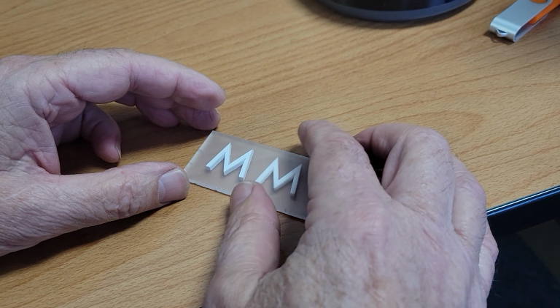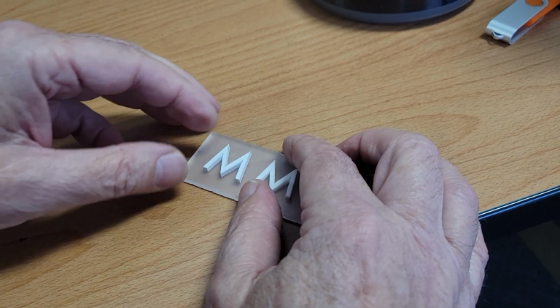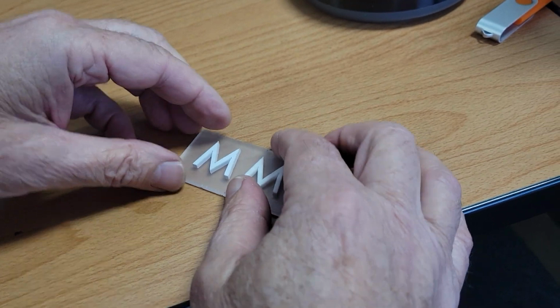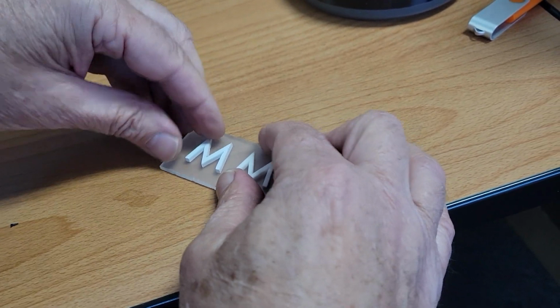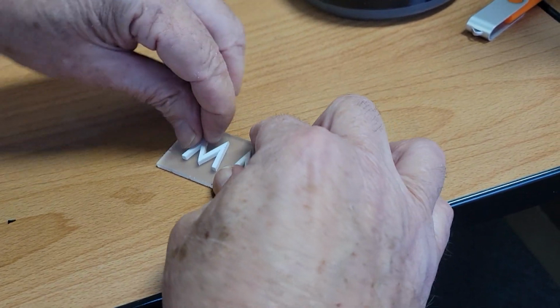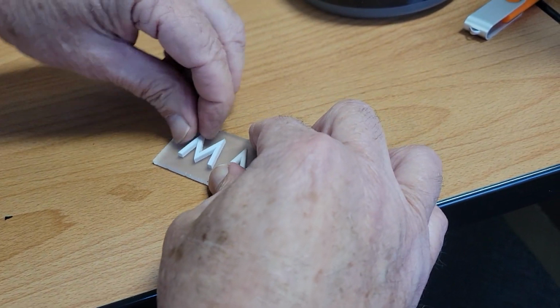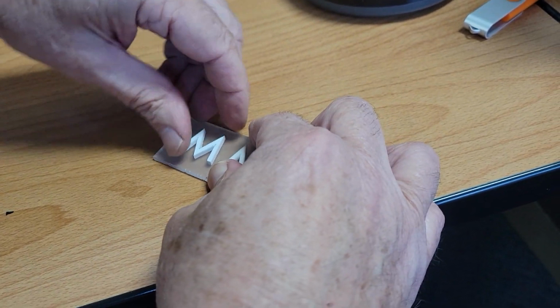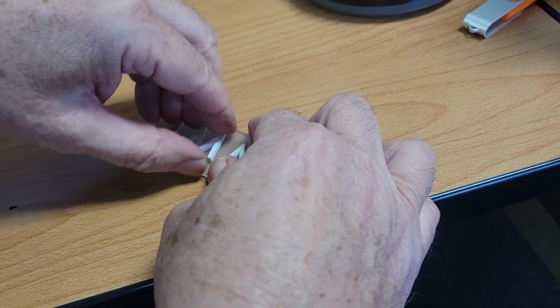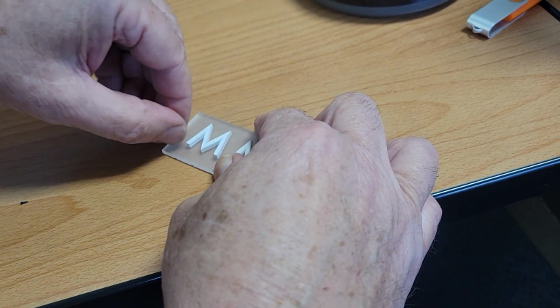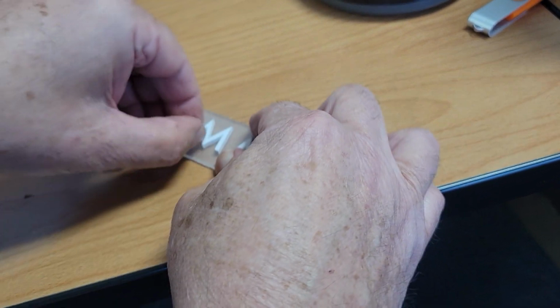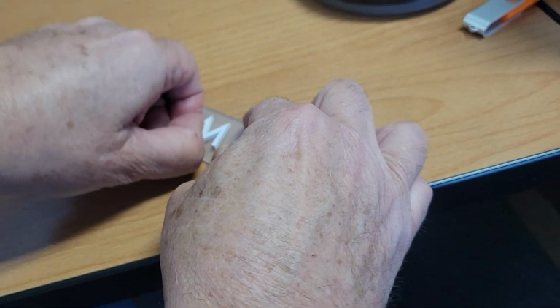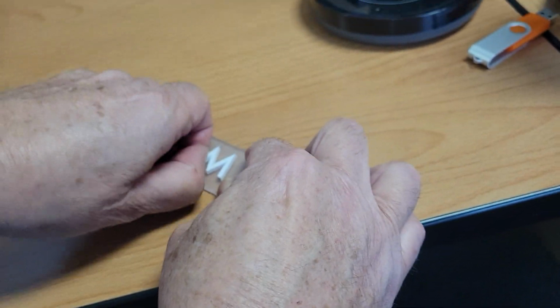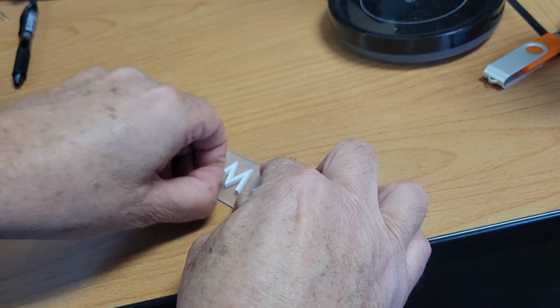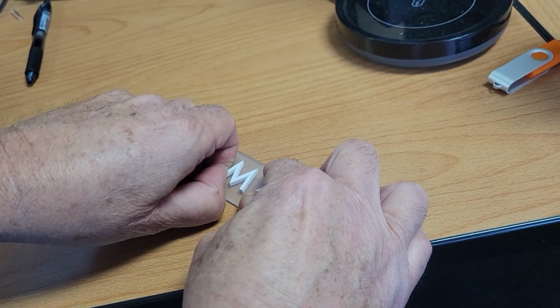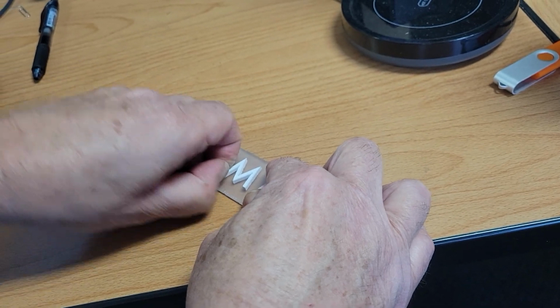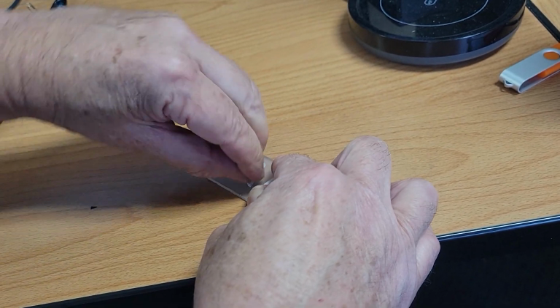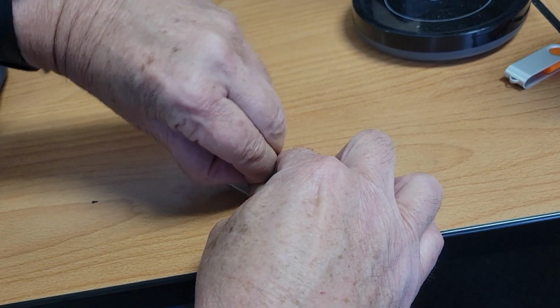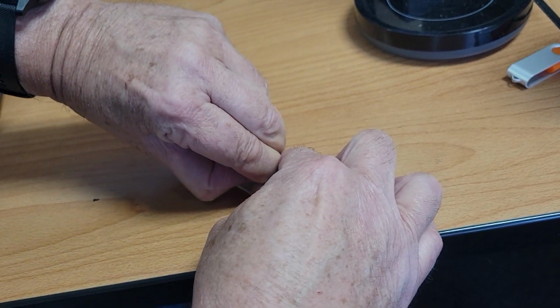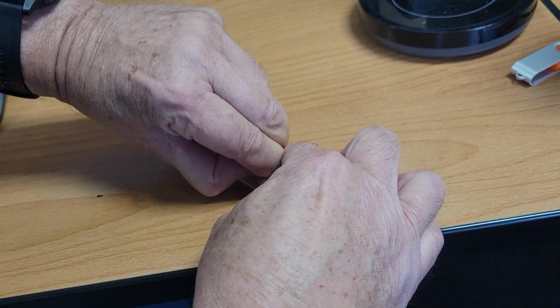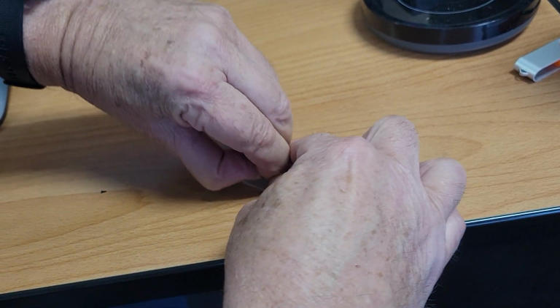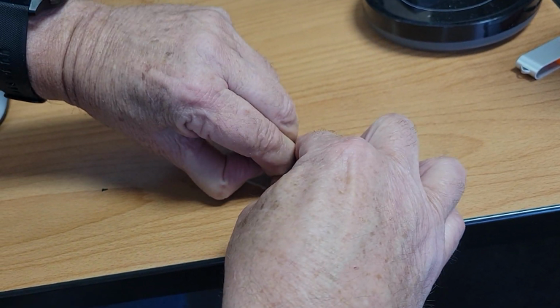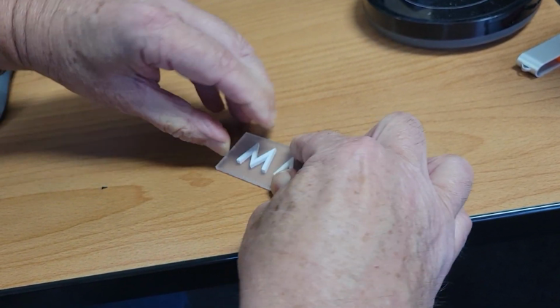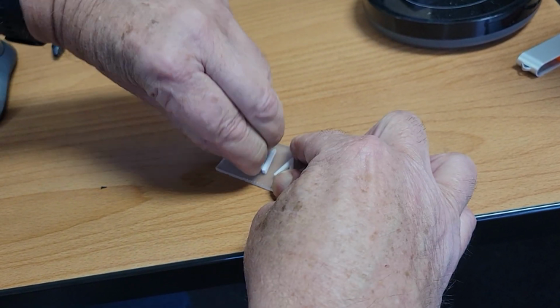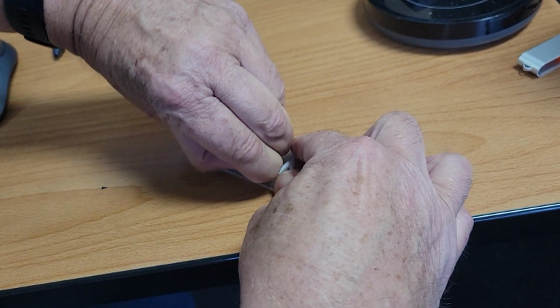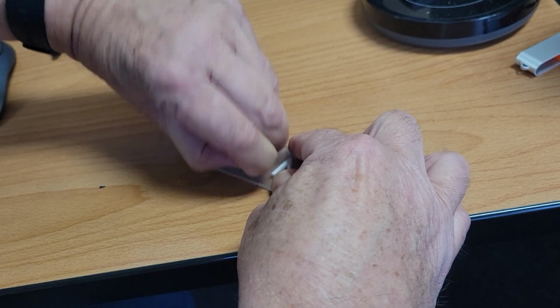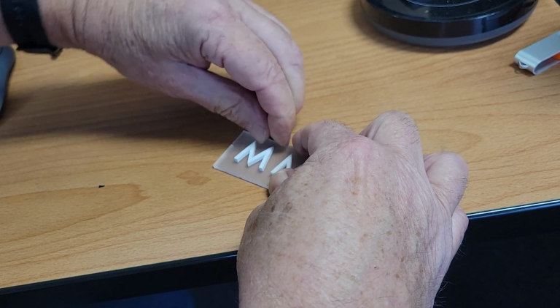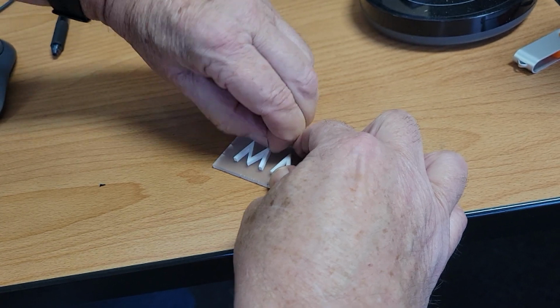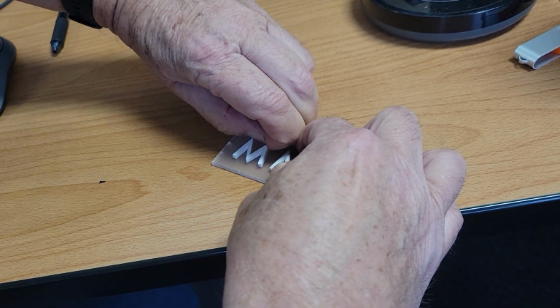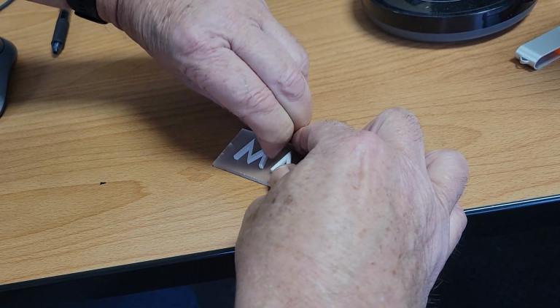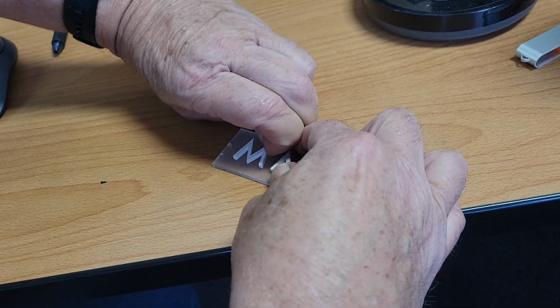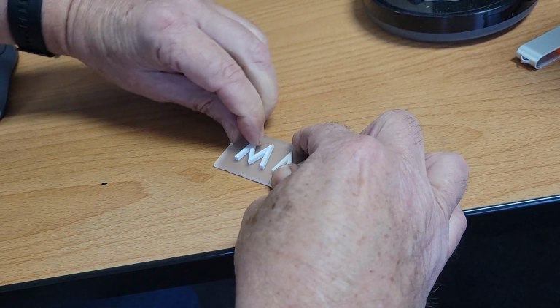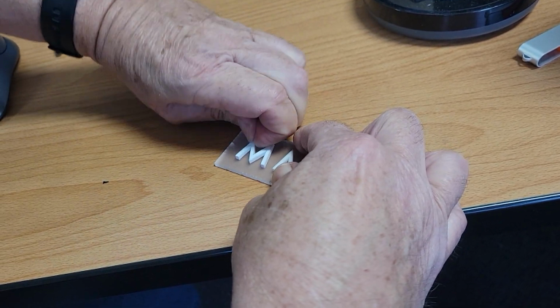I'm going to try to pull the letters off just straight up. I really can't pull them off.